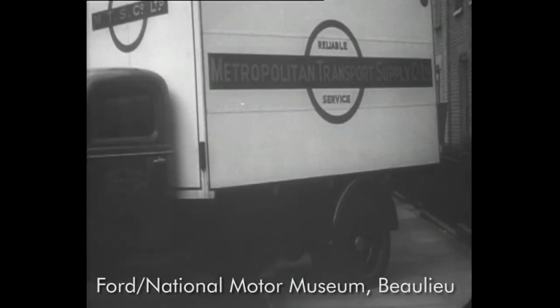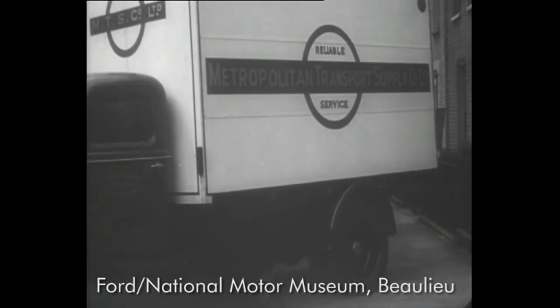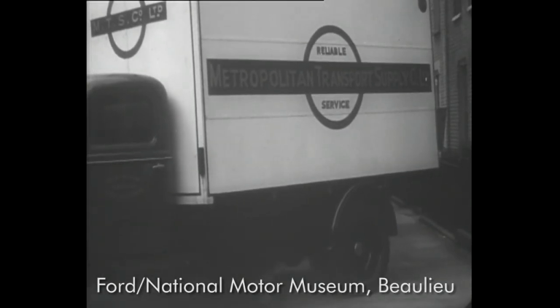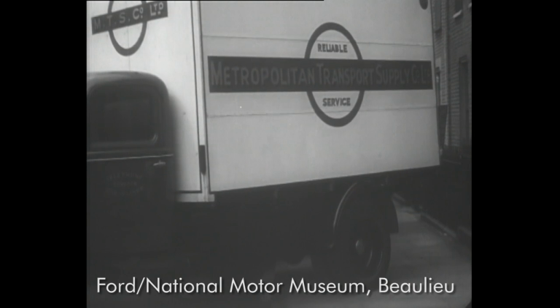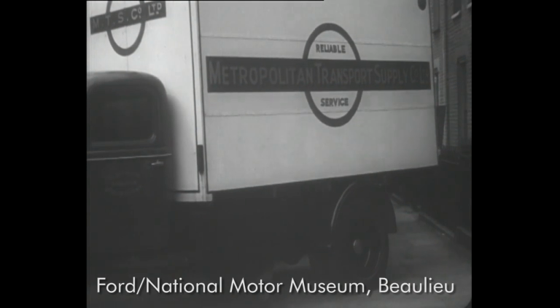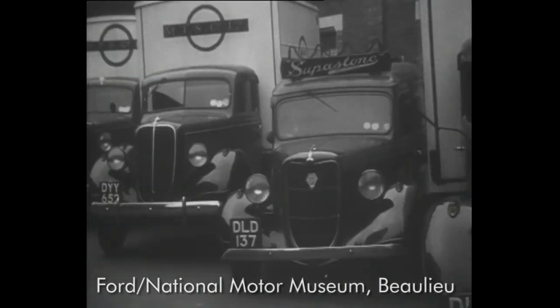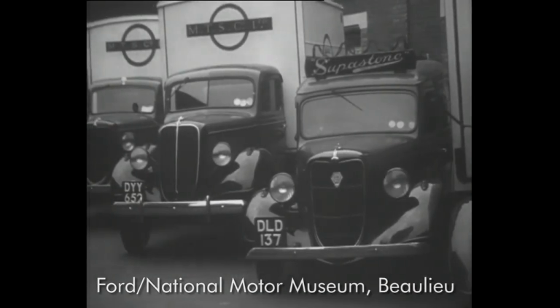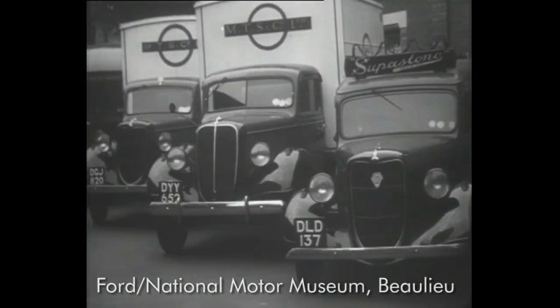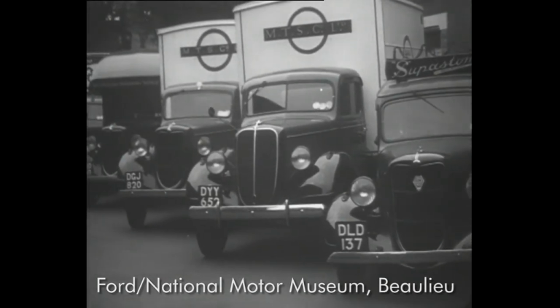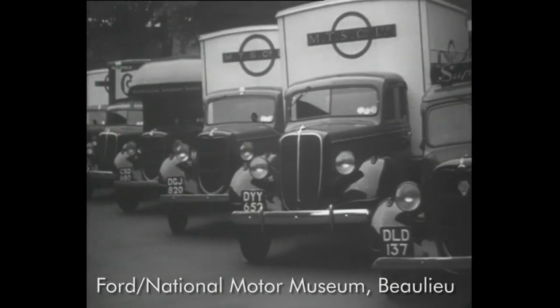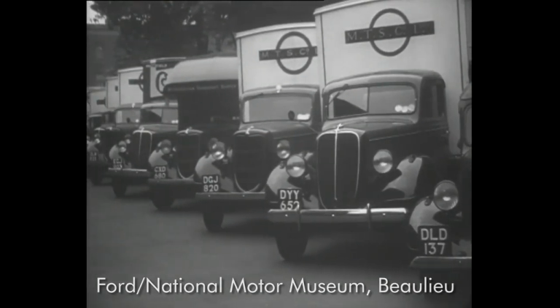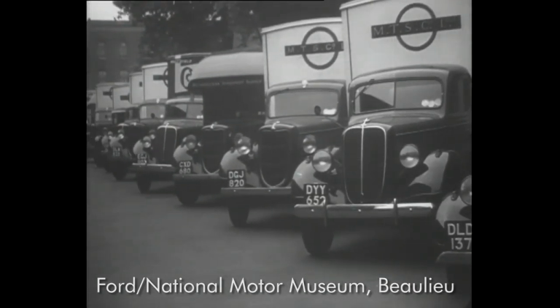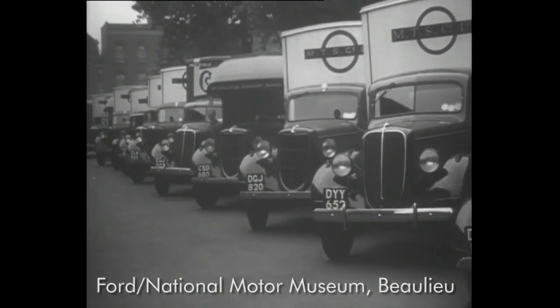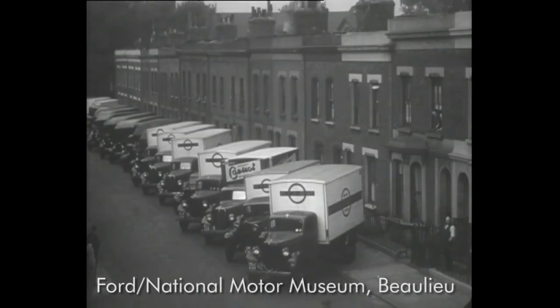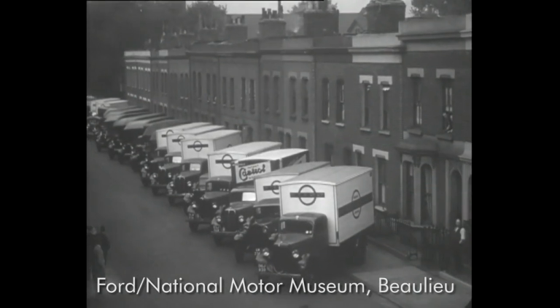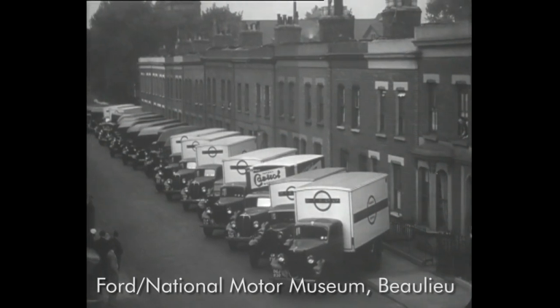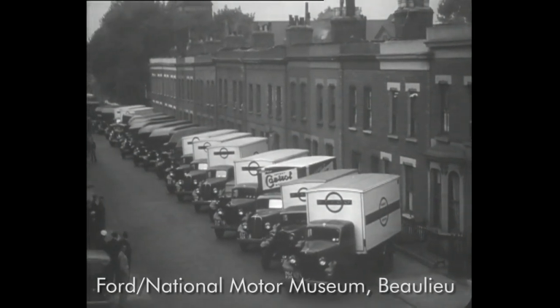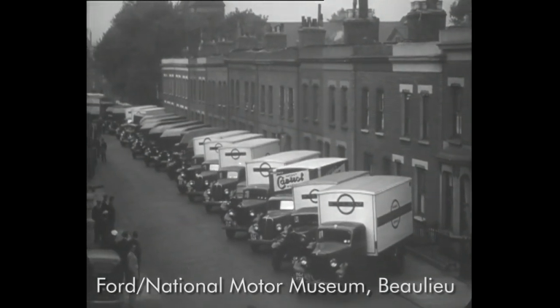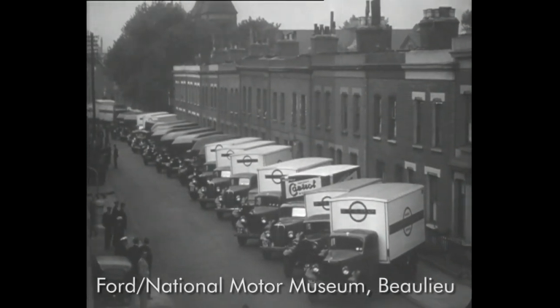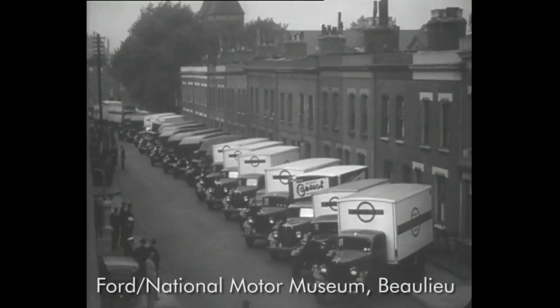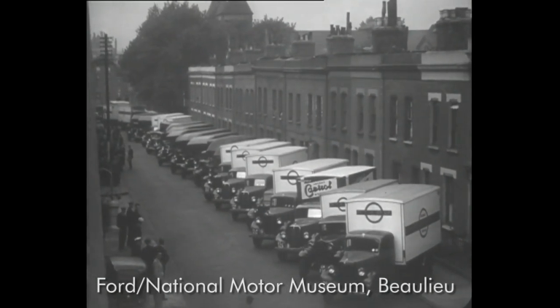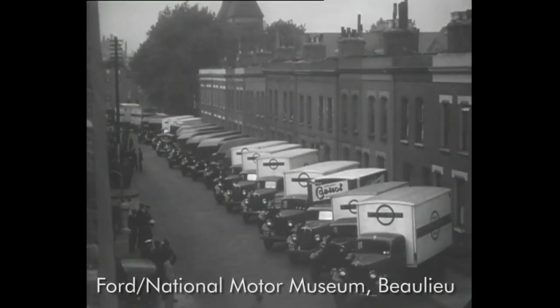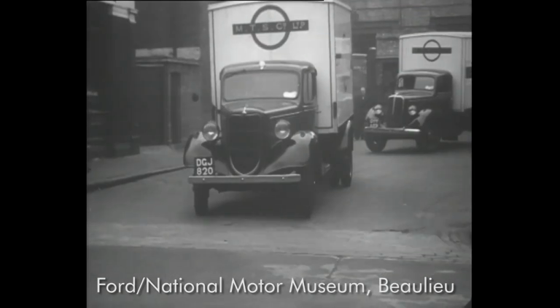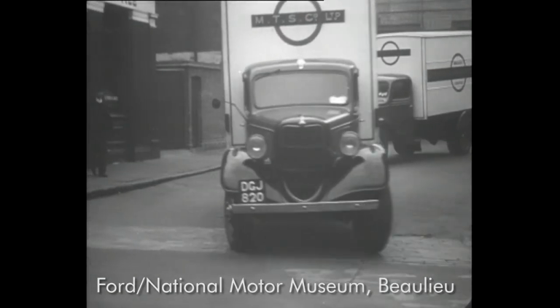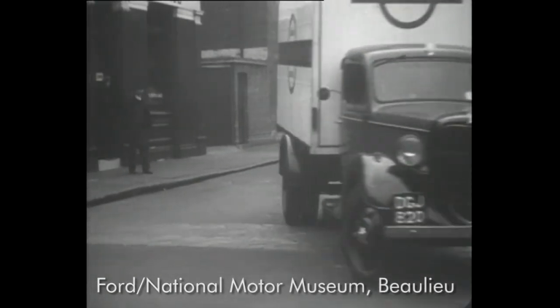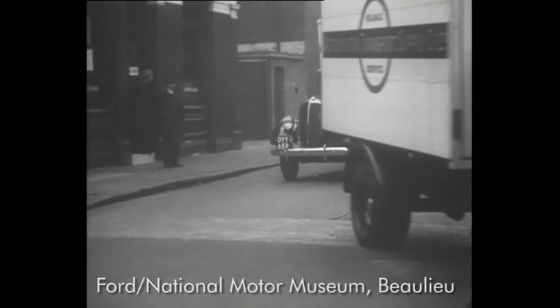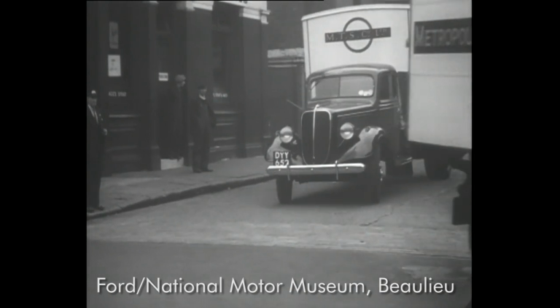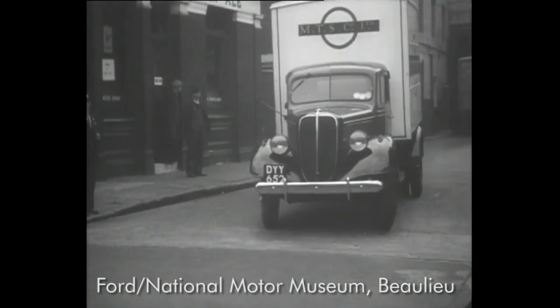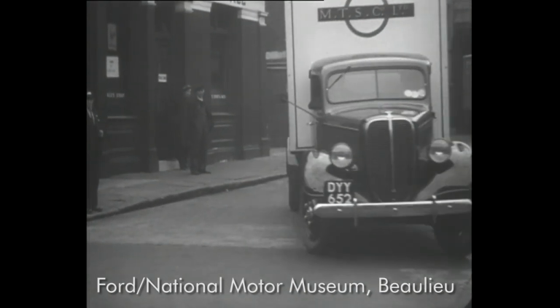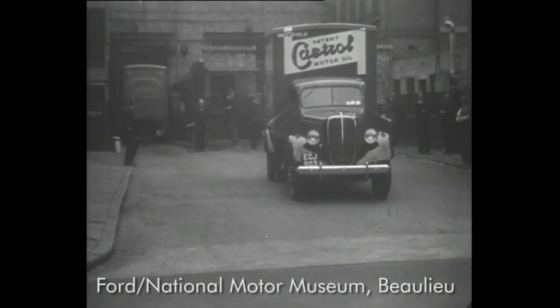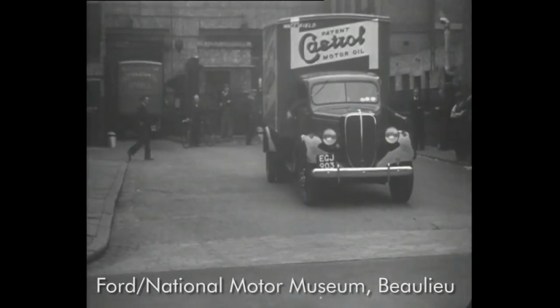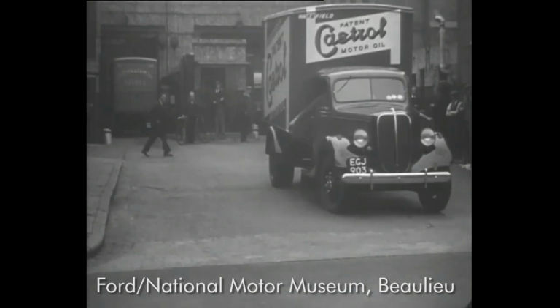Reliable service — that's what the Metropolitan Transport Supply Company offer, and they use 162 Fordsons from 500-weight to three-tons. This company covers the country with its service, and during last year completed over two and a quarter million miles.